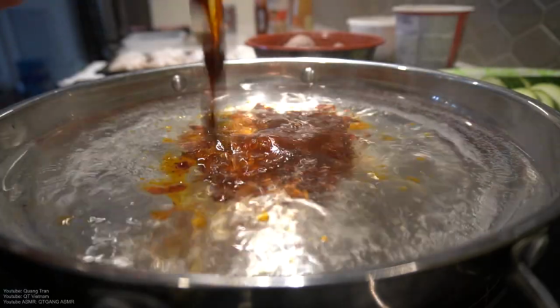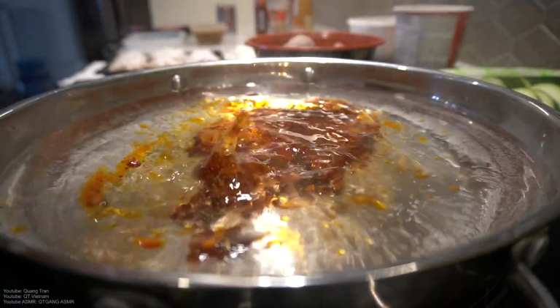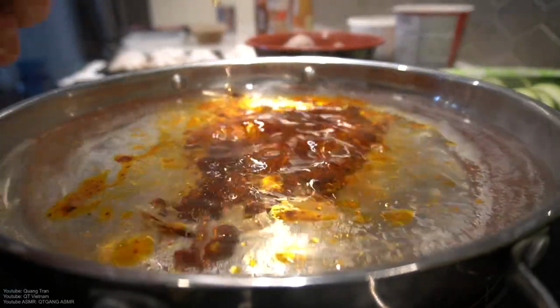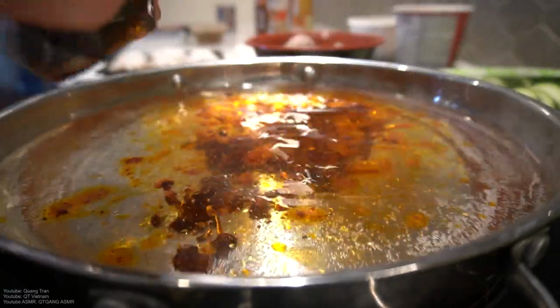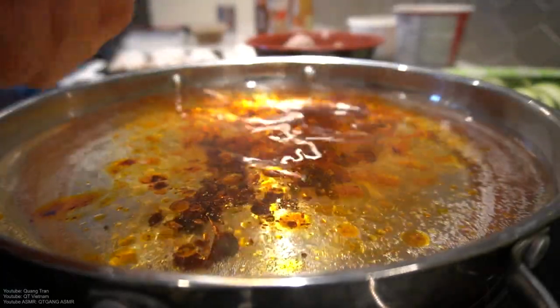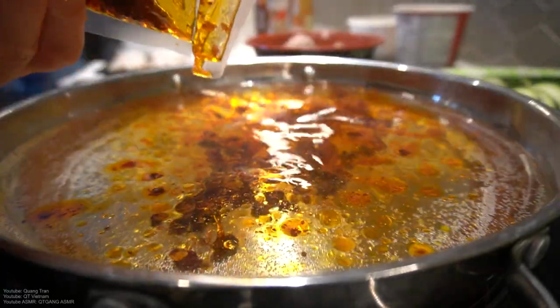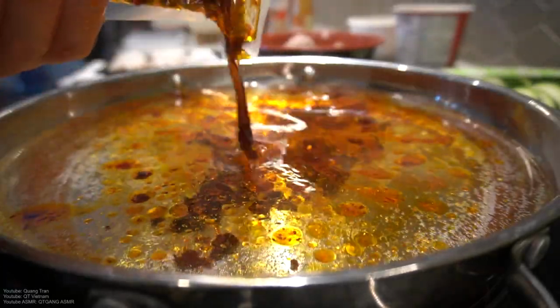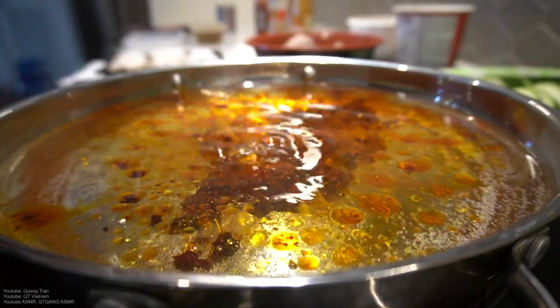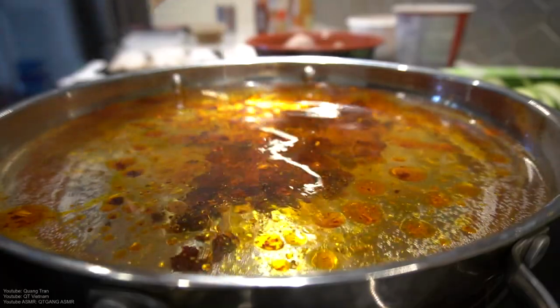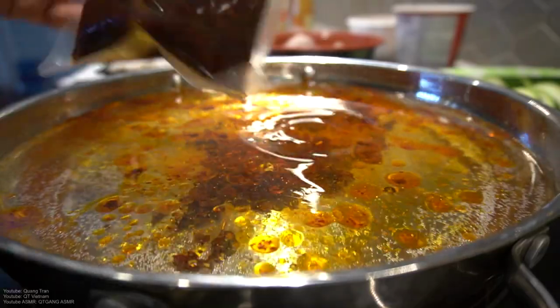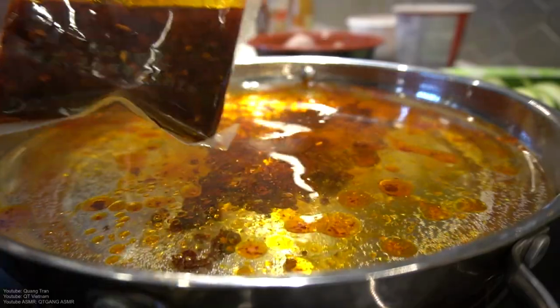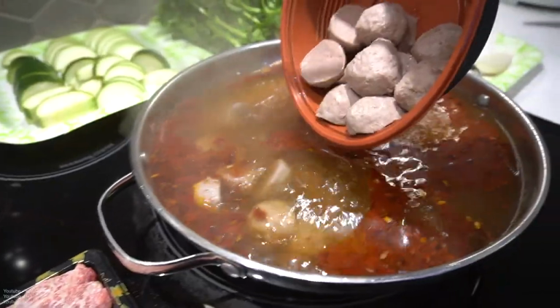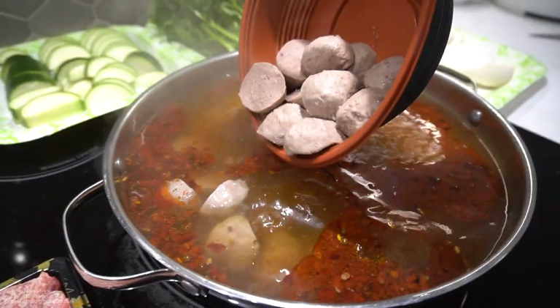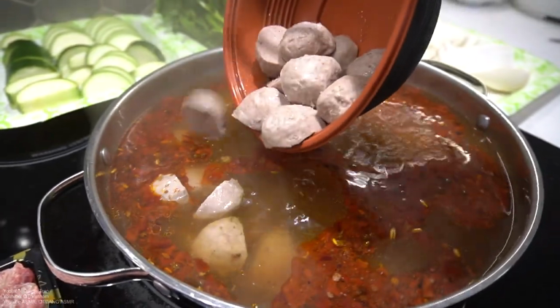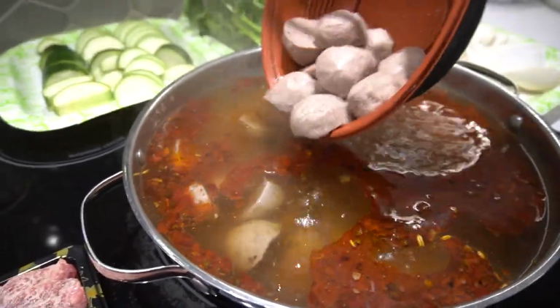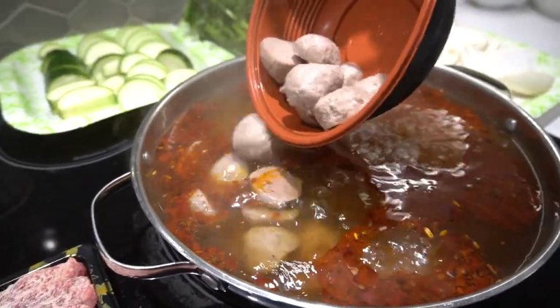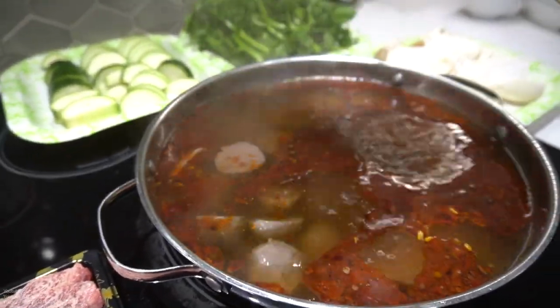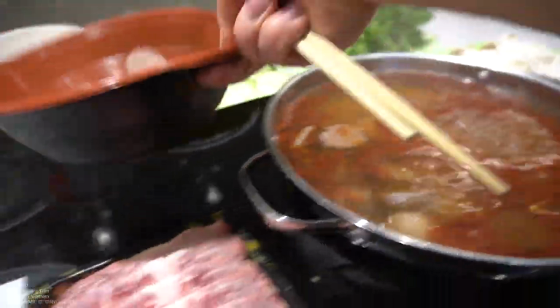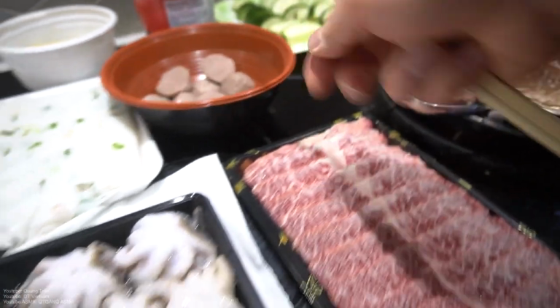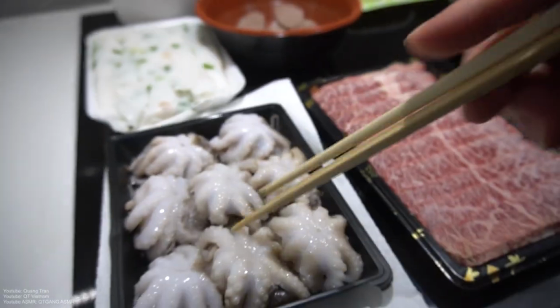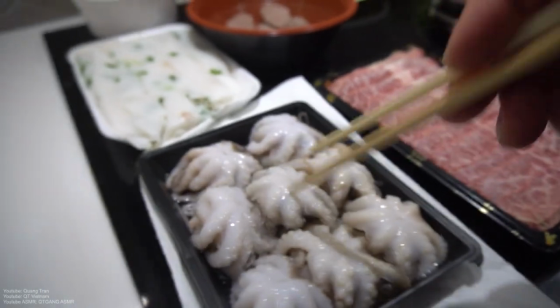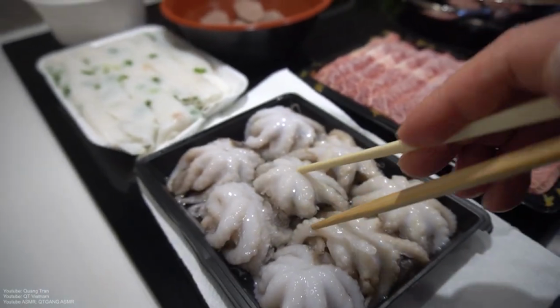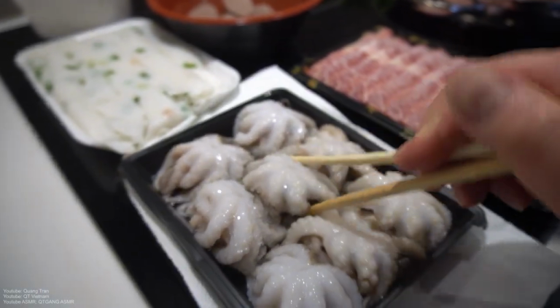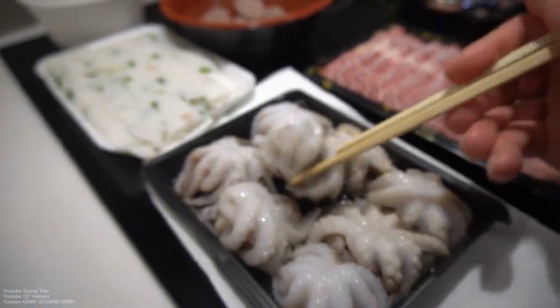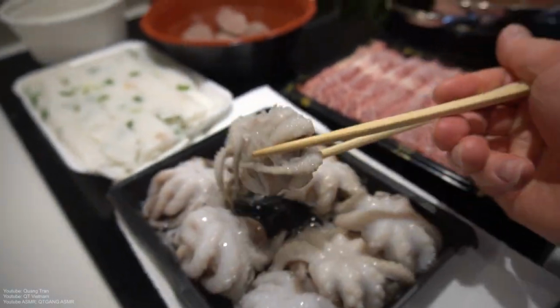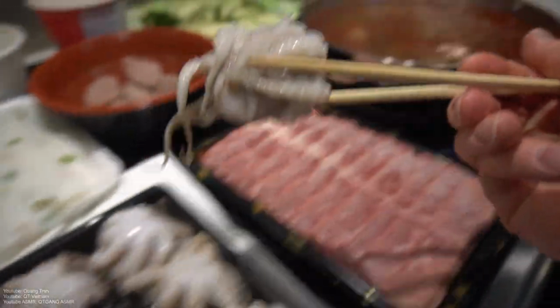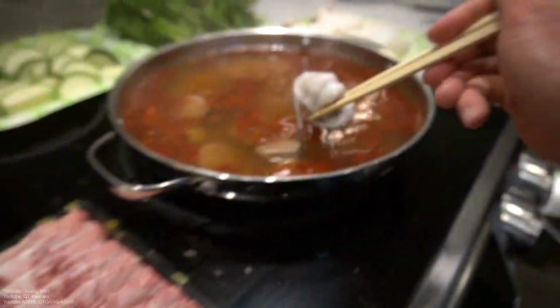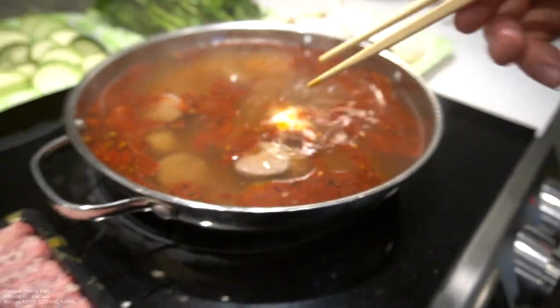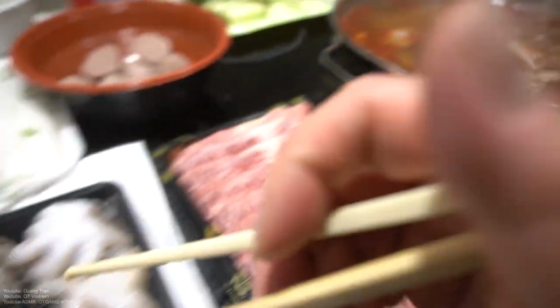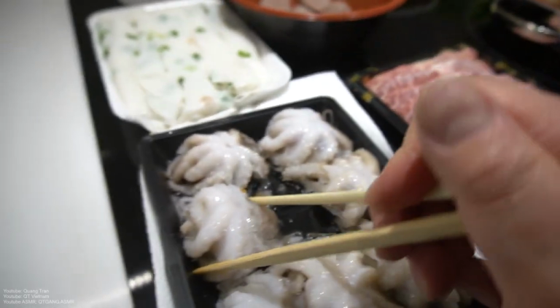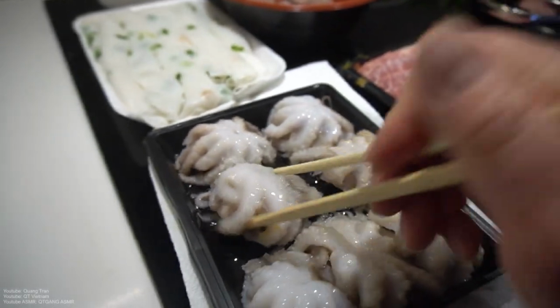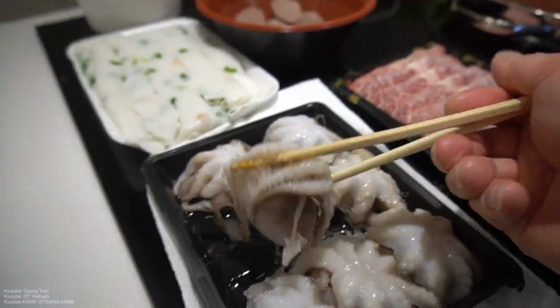We're gonna do maybe a quarter of this bag here — more than enough. Okay, hot pot time! We got meatball, we got octopus — still a little frozen, that's okay. Just dump them into the pot.